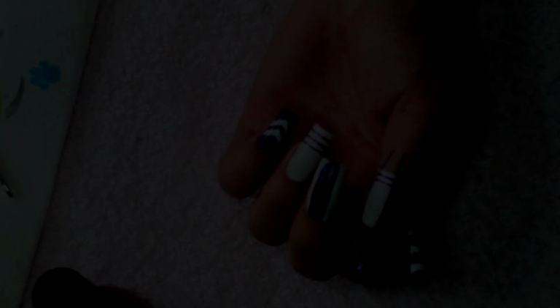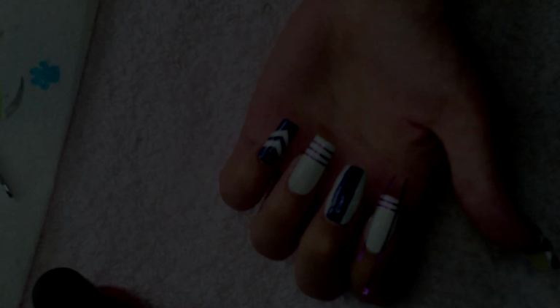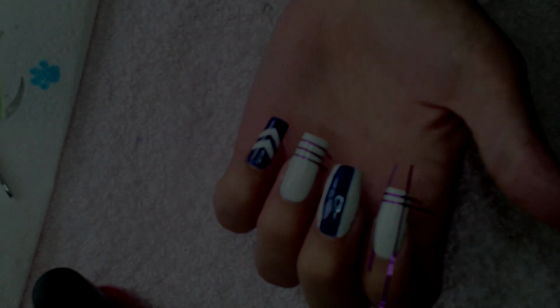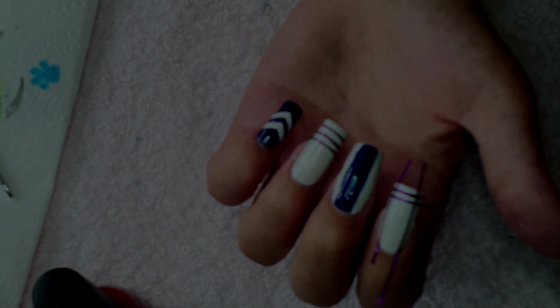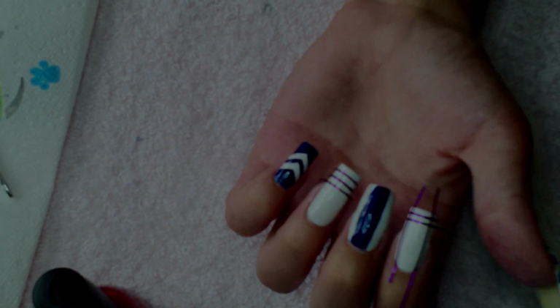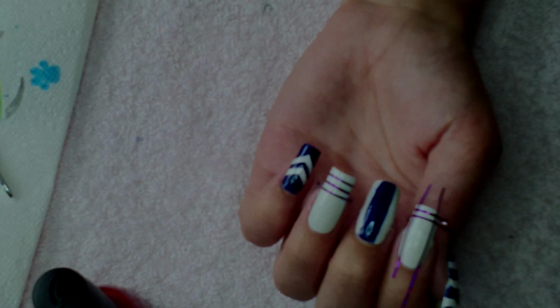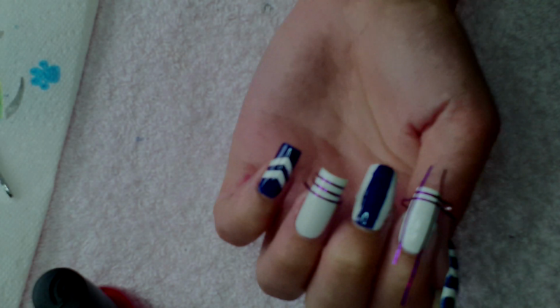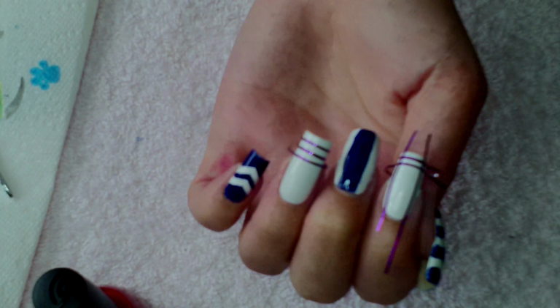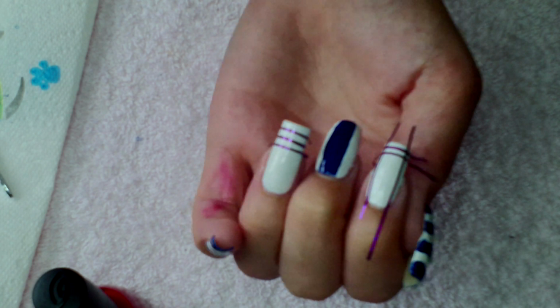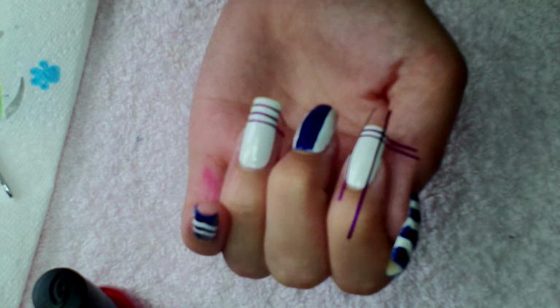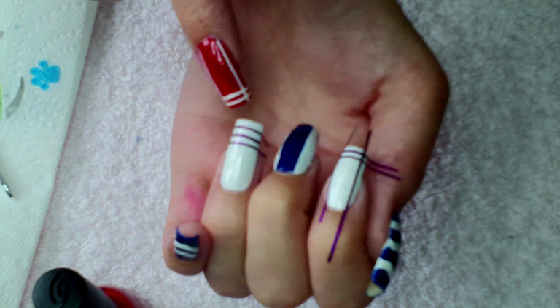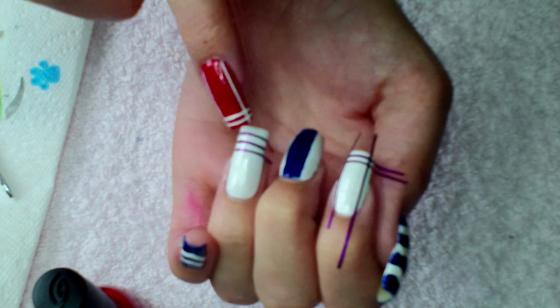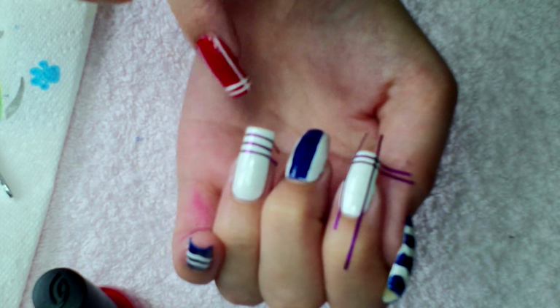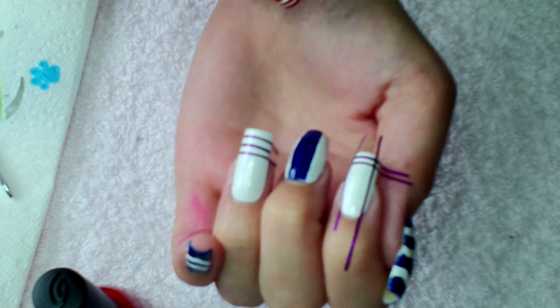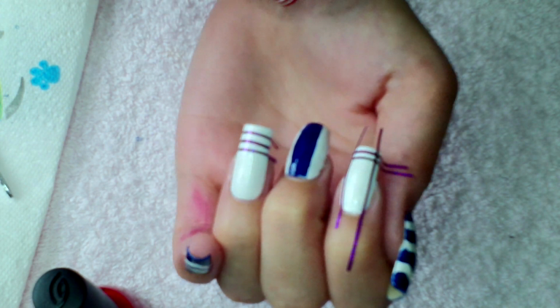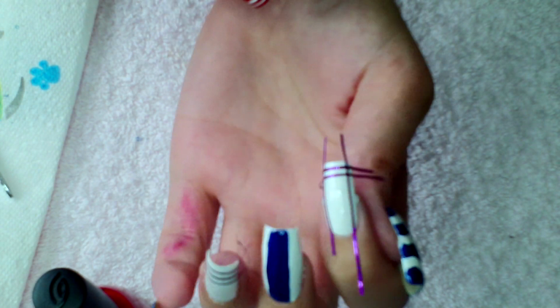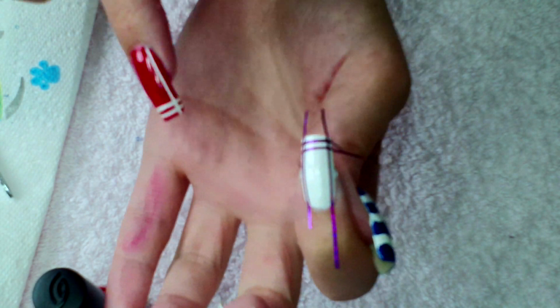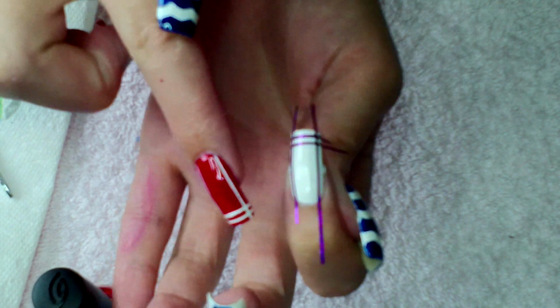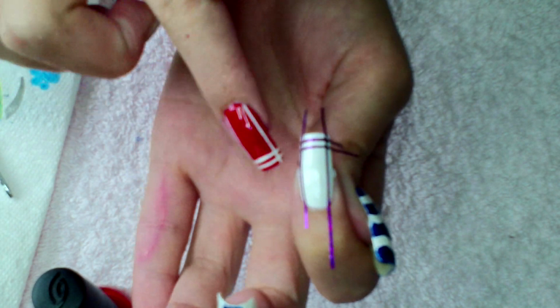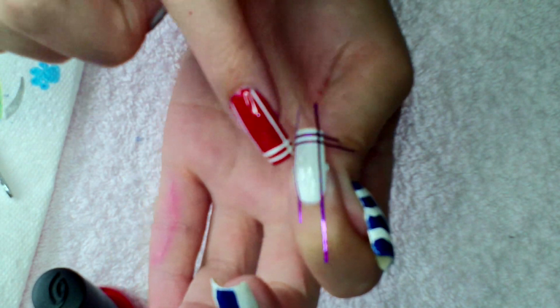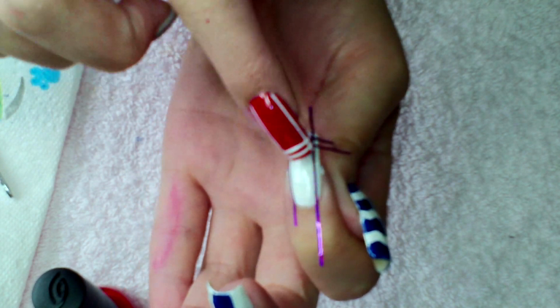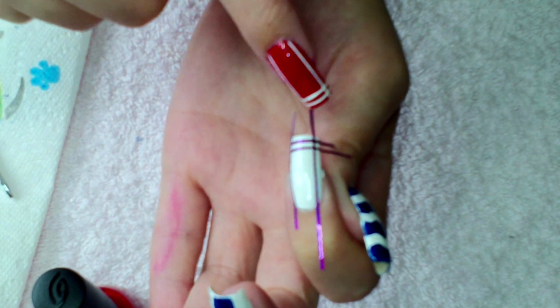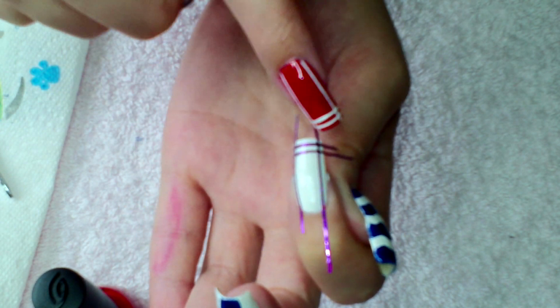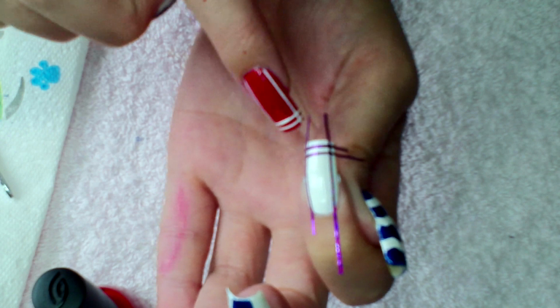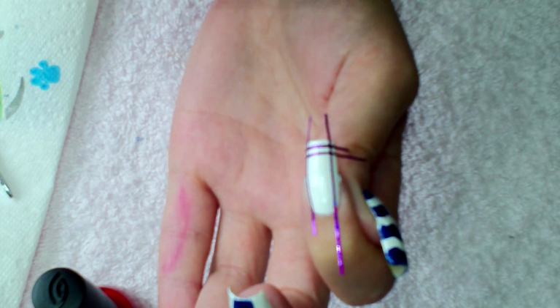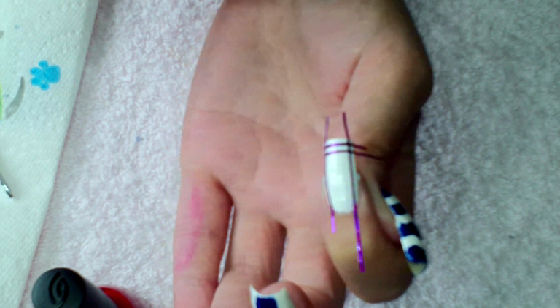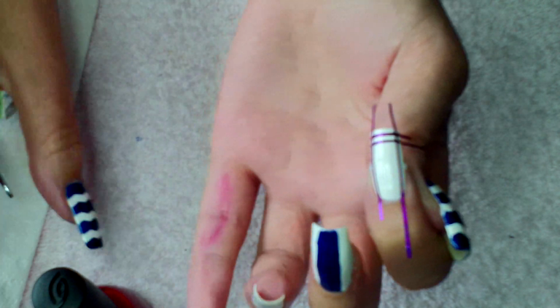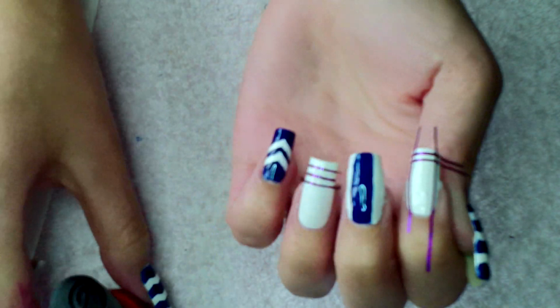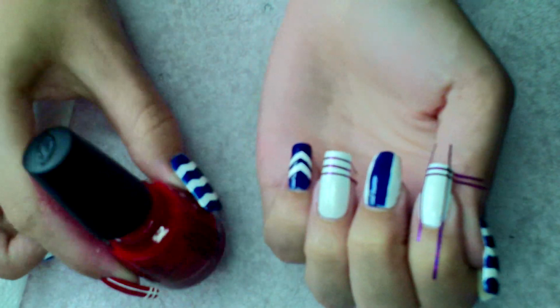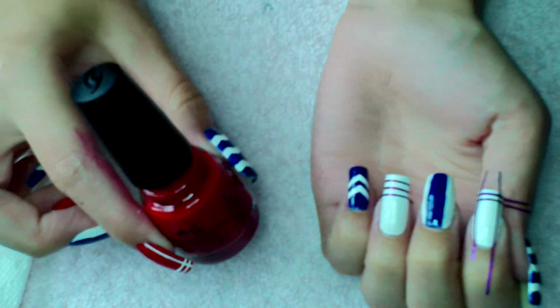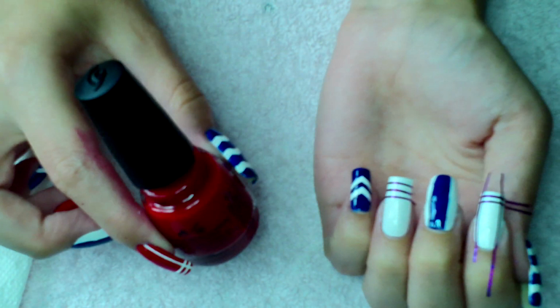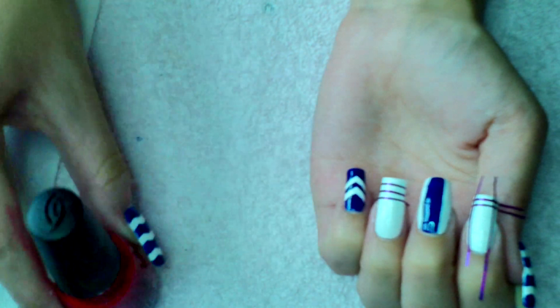For these next two nails, you want to place tape like so — I've got three across the tip, one piece up either side, and two across the tip — and we're just going to go over that with red.